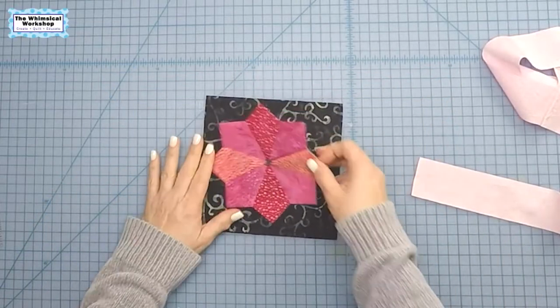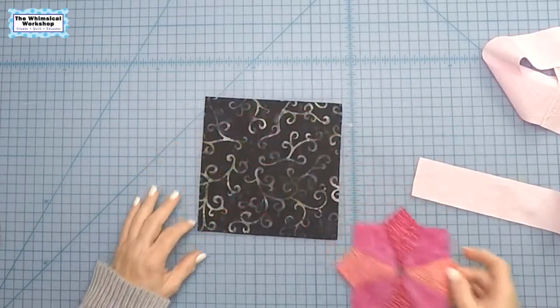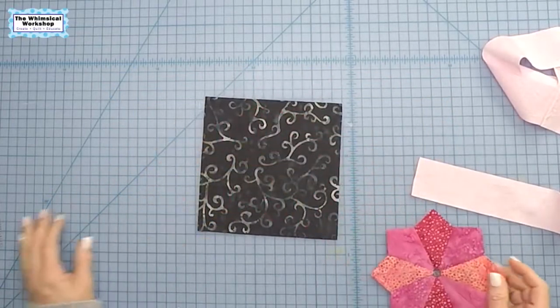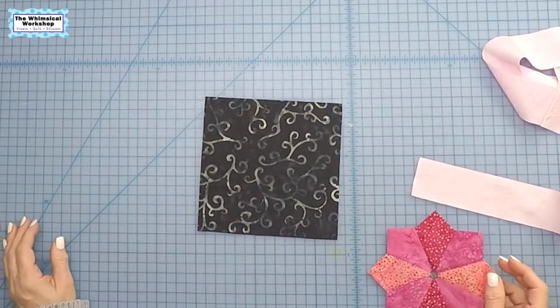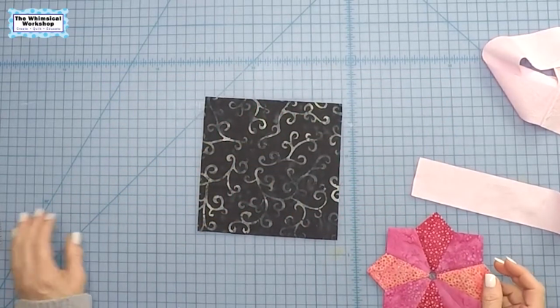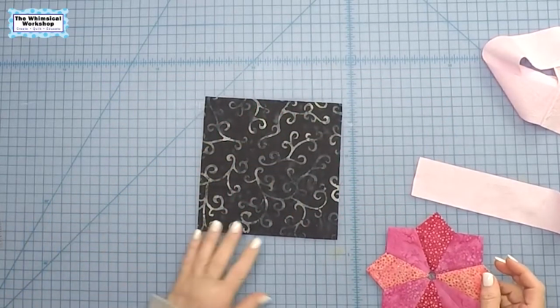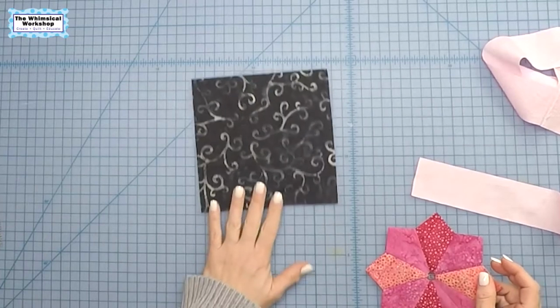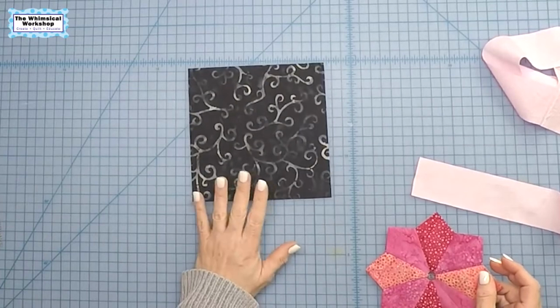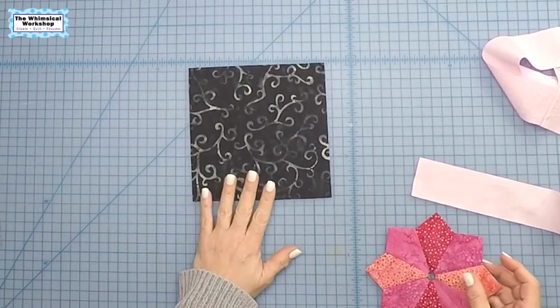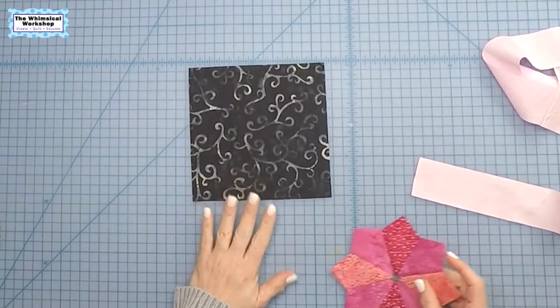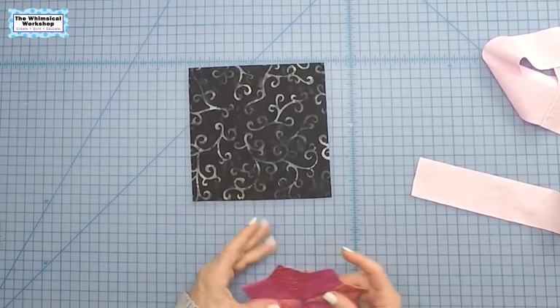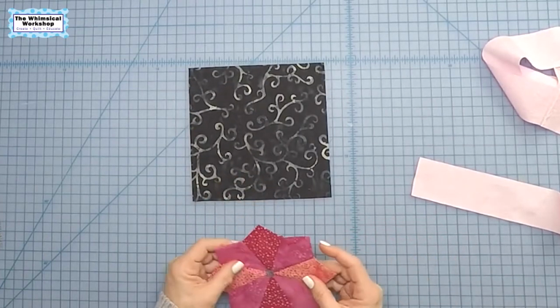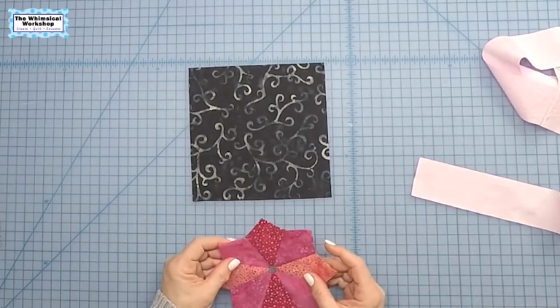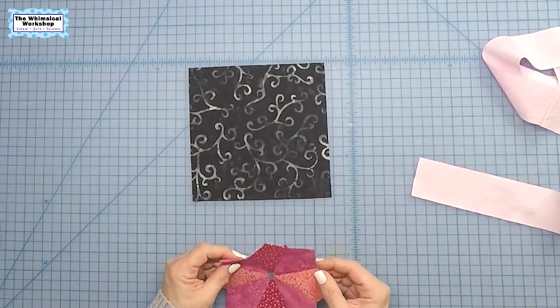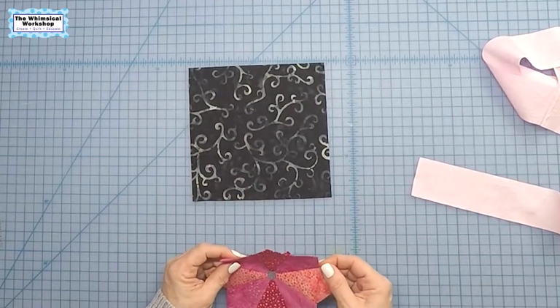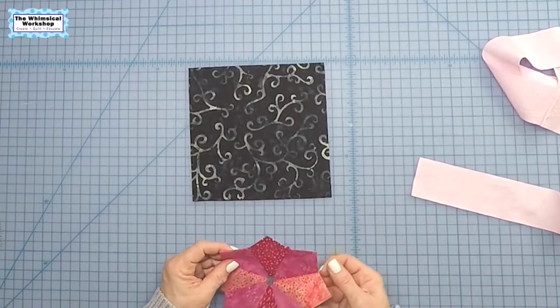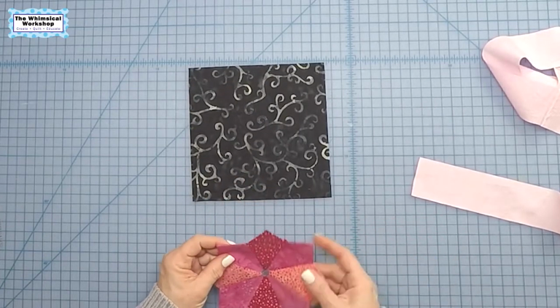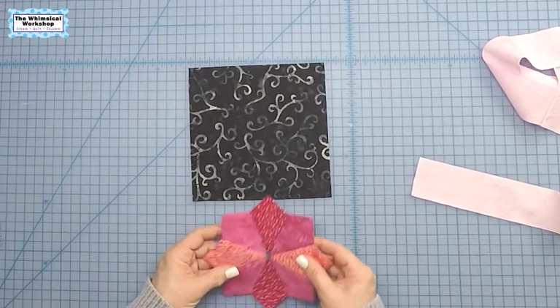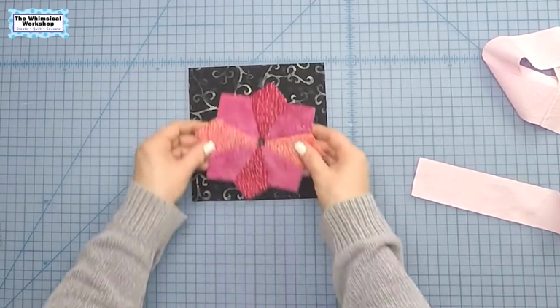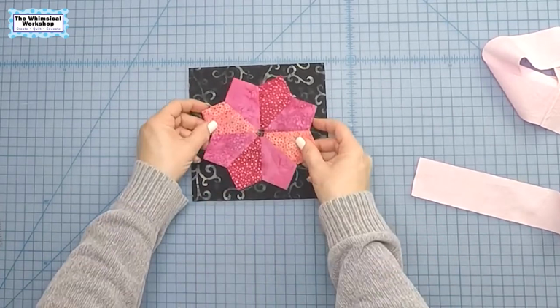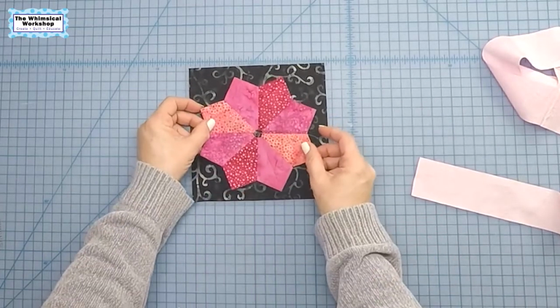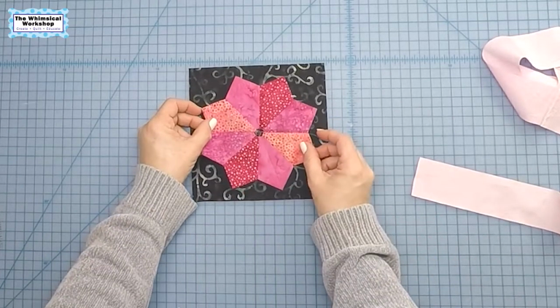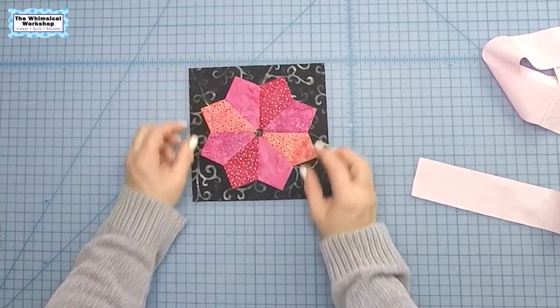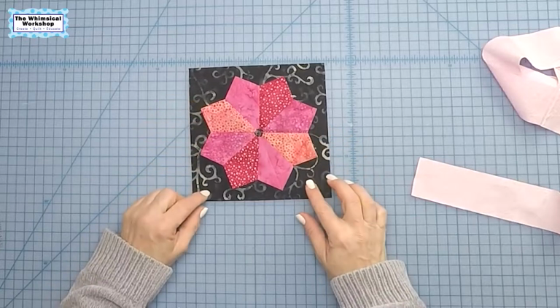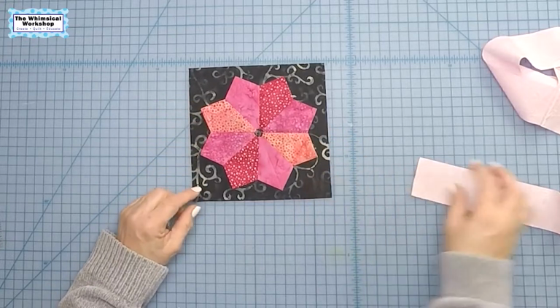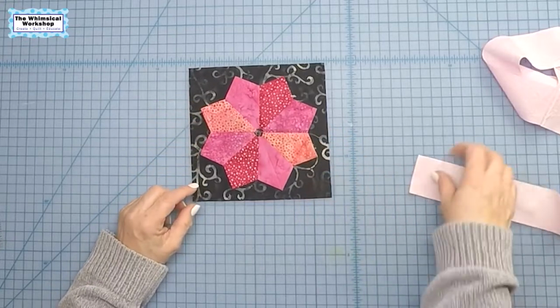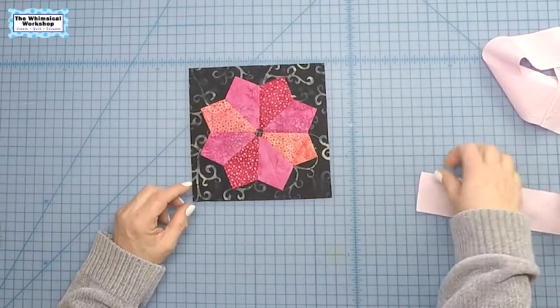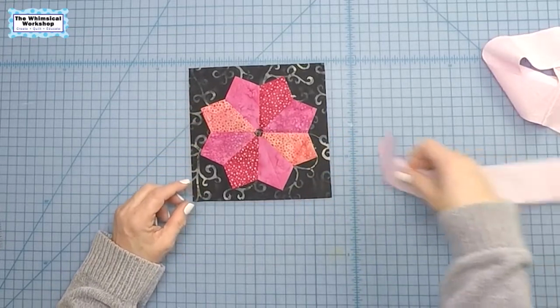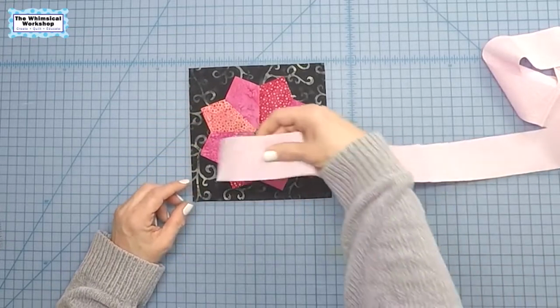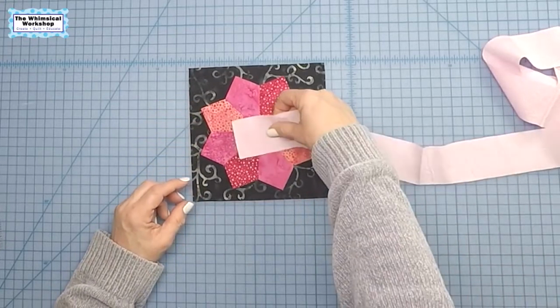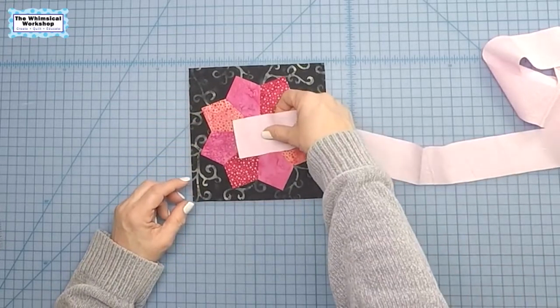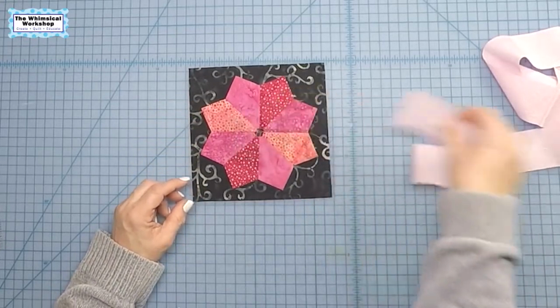Welcome to the Whimsical Workshop. In this video I am going to show you how to machine appliqué a Dresden plate block down on its background and how to create the center for it.